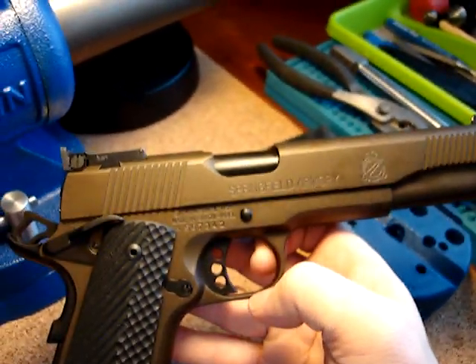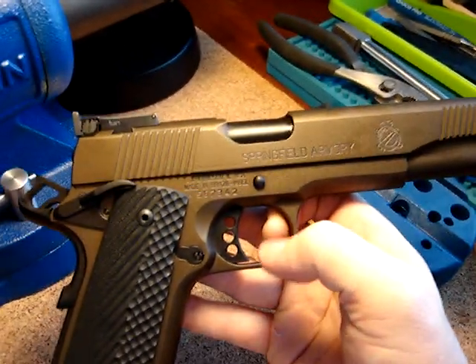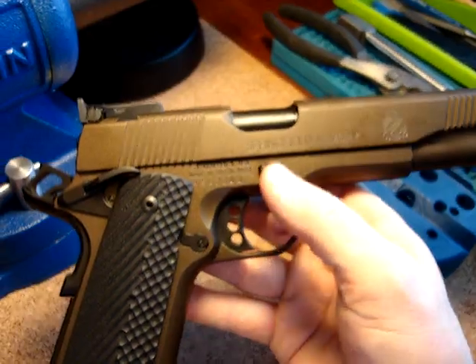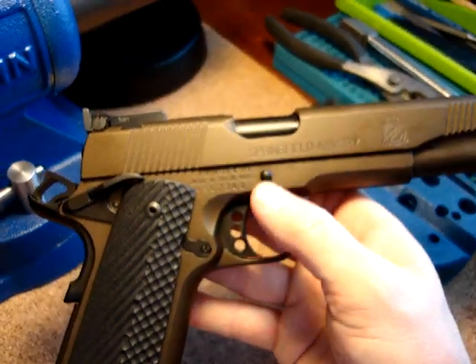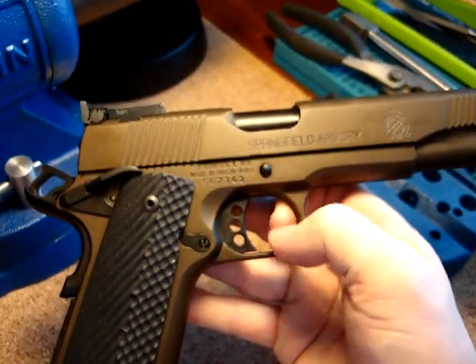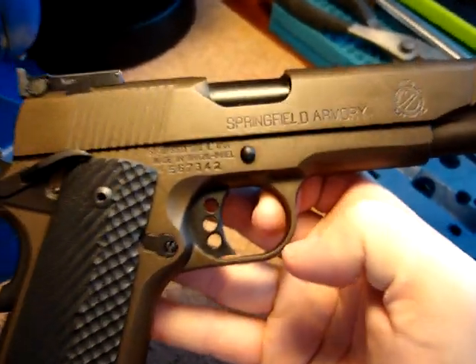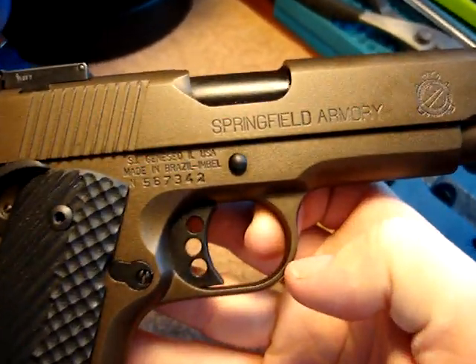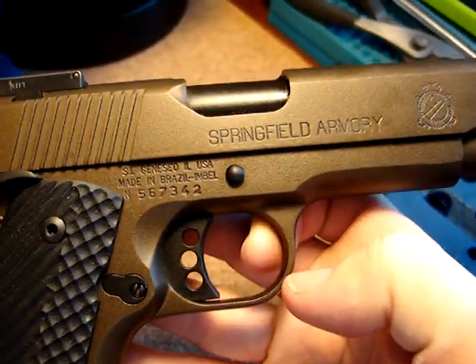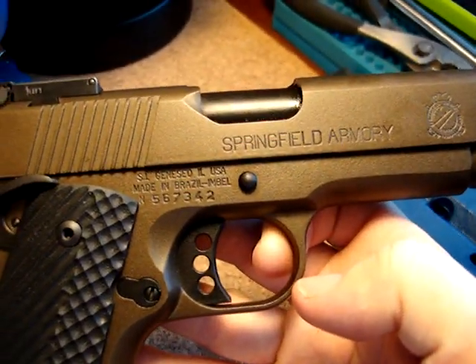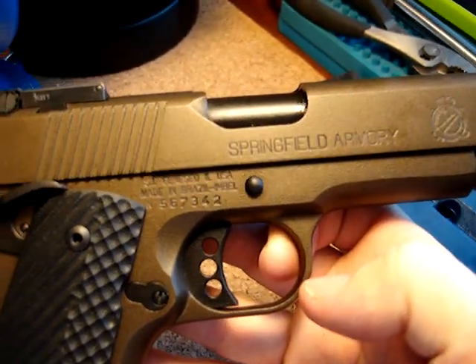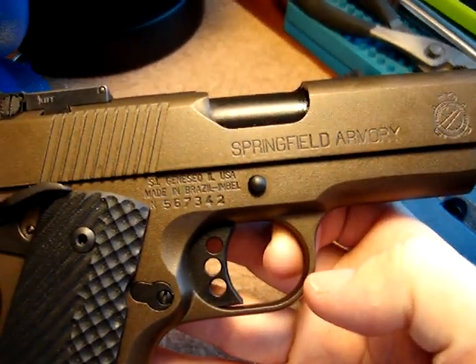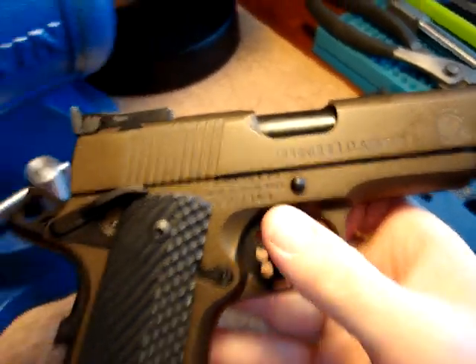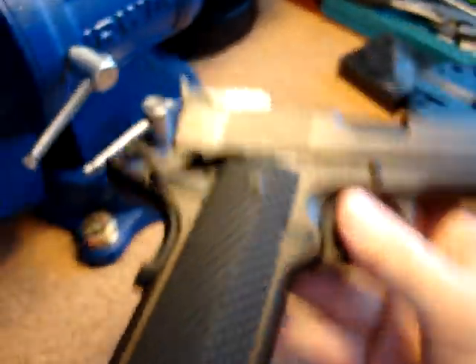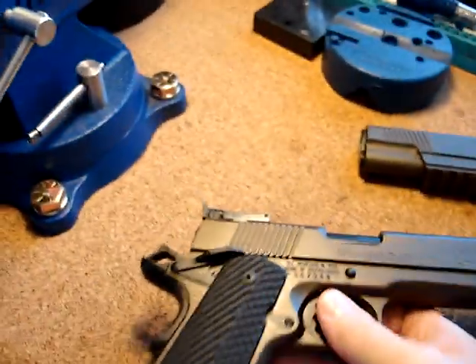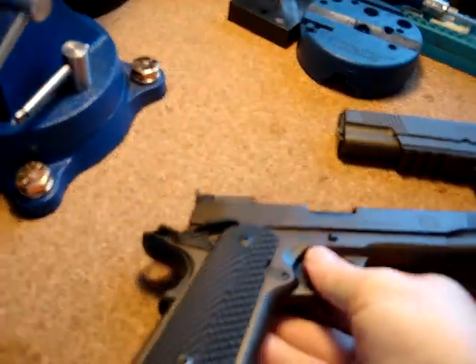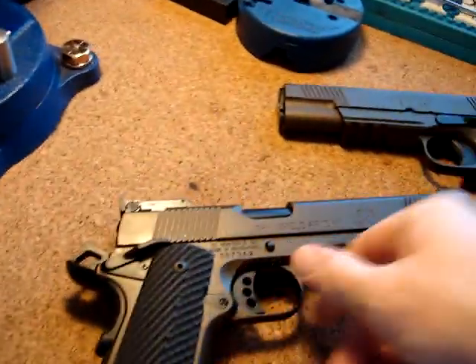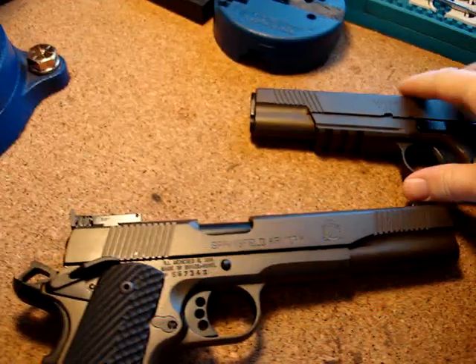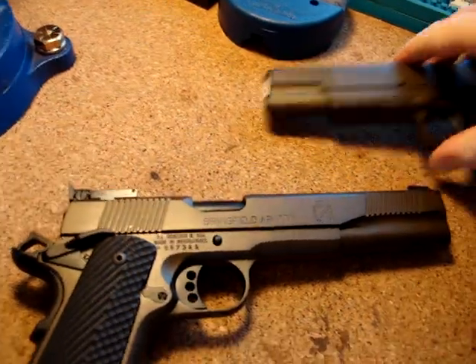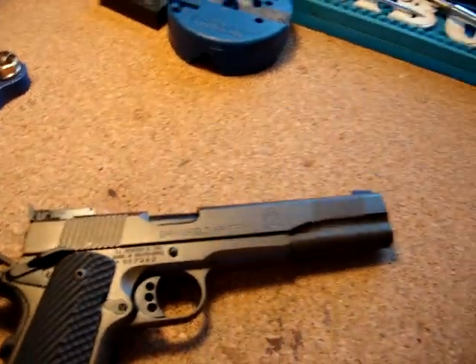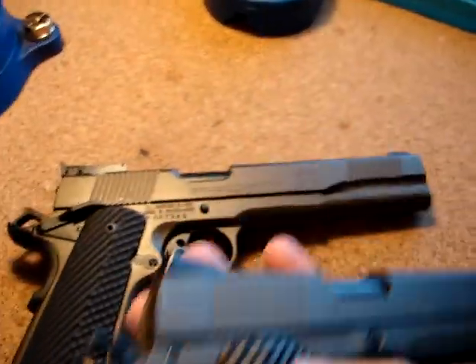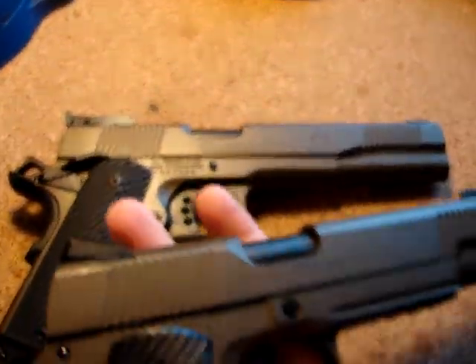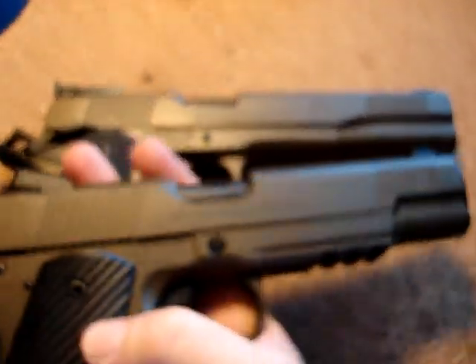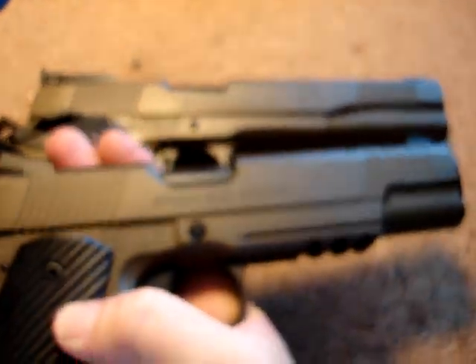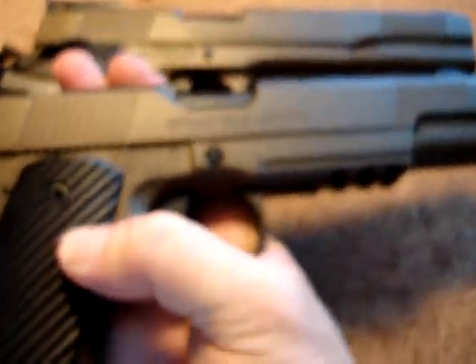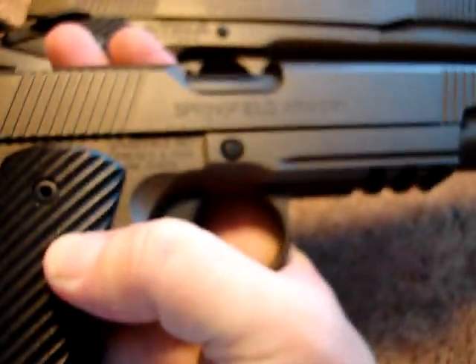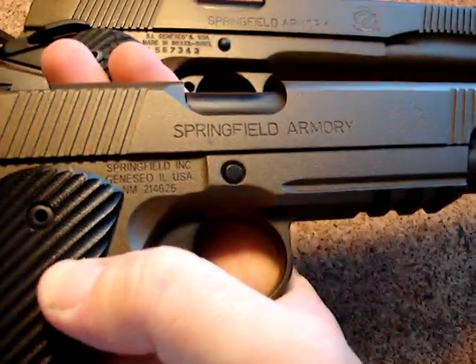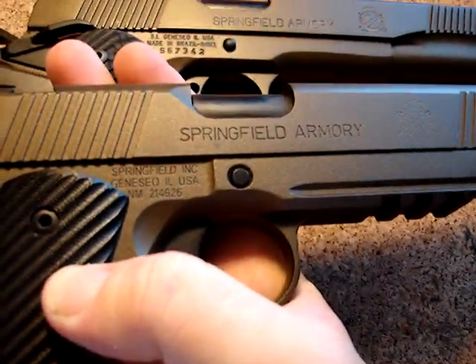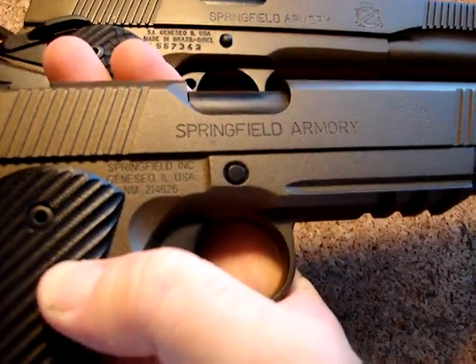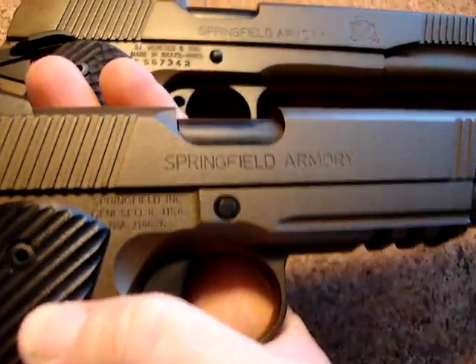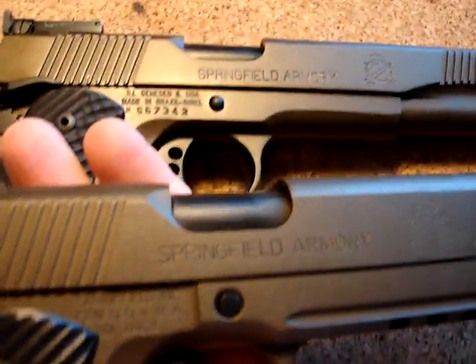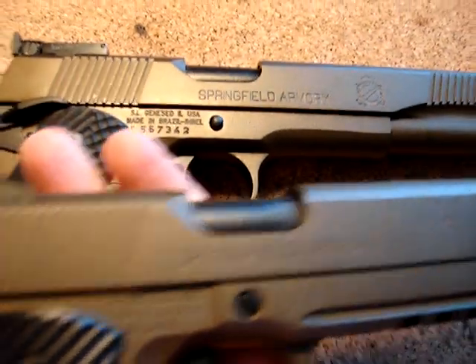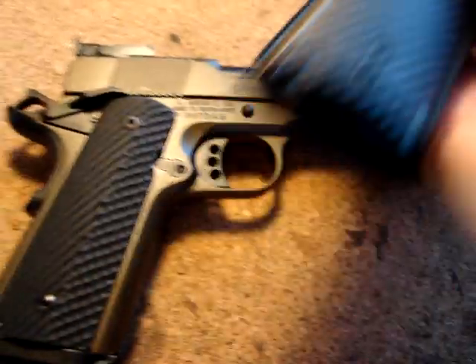You want to leave the takedown pin, or slide release pin, traditional style — not blocked and sanded like mine that you see there. You want to keep it traditional, so that's cool.